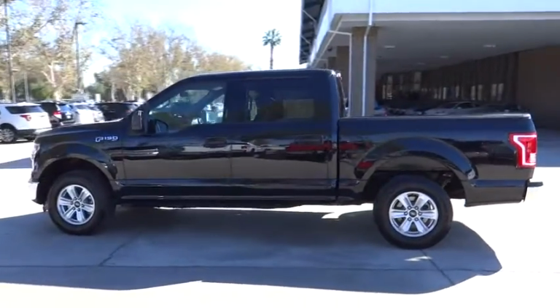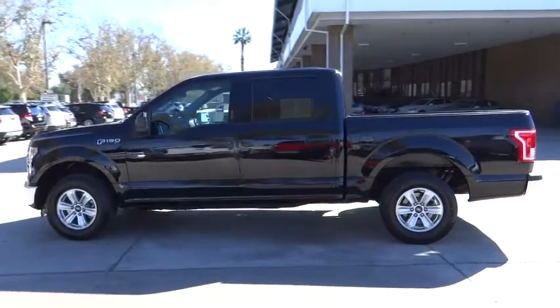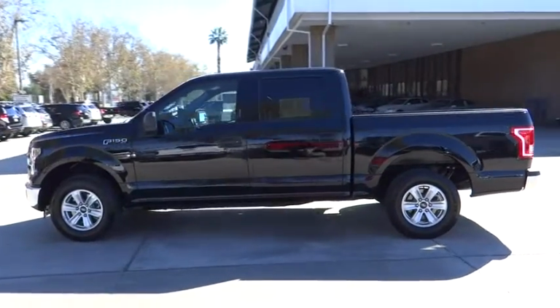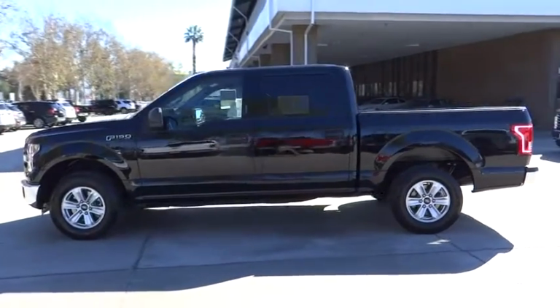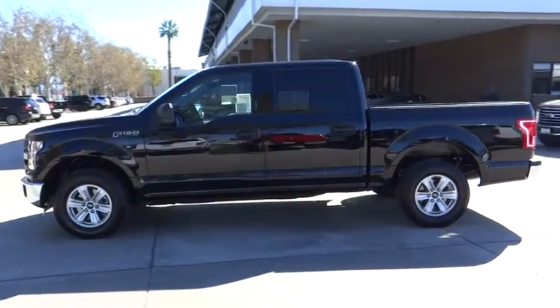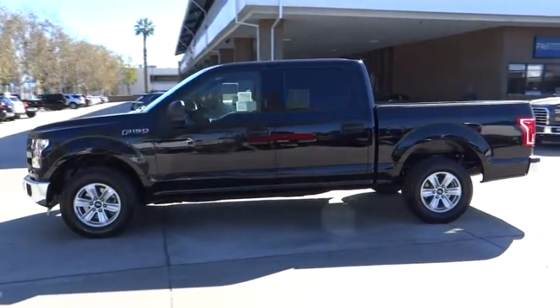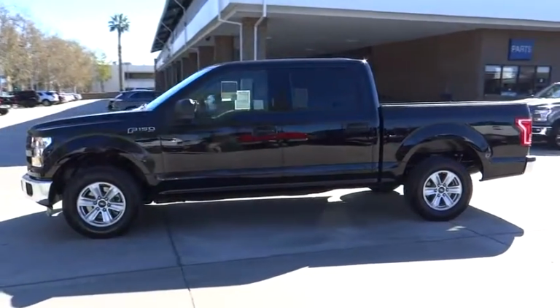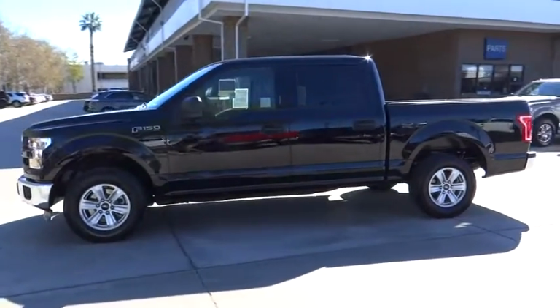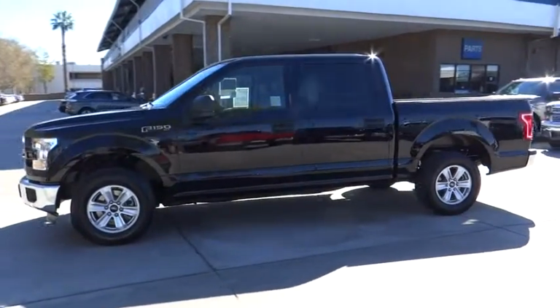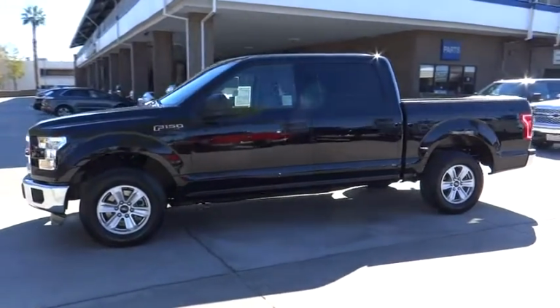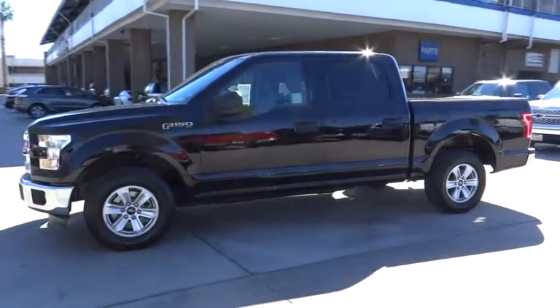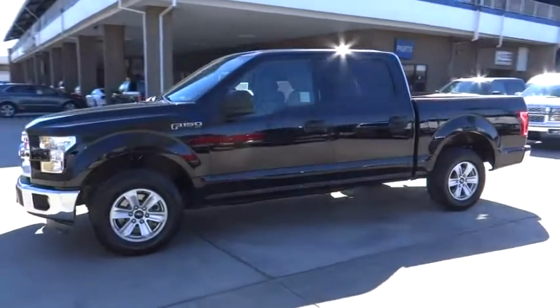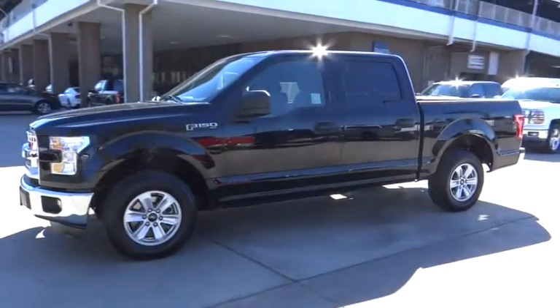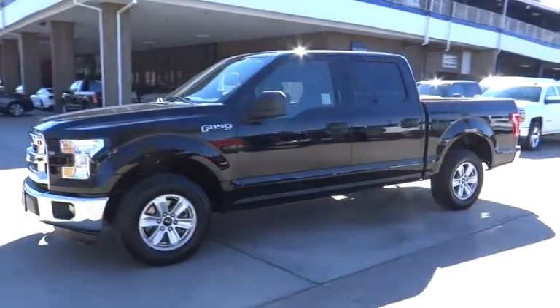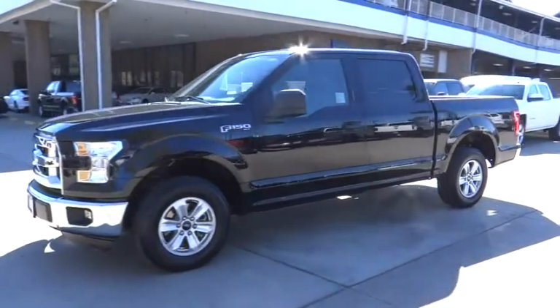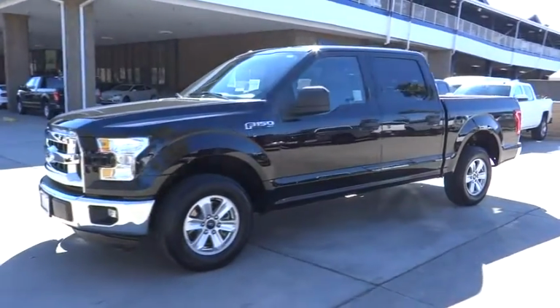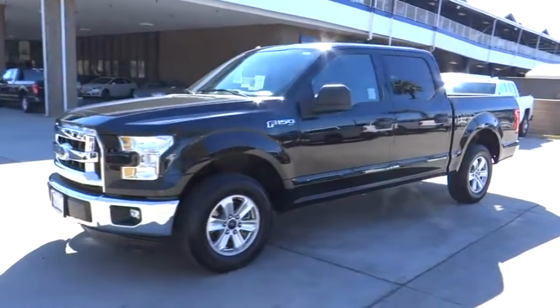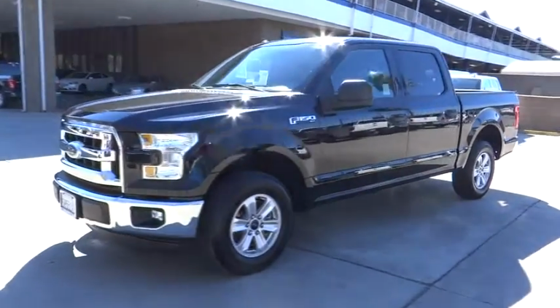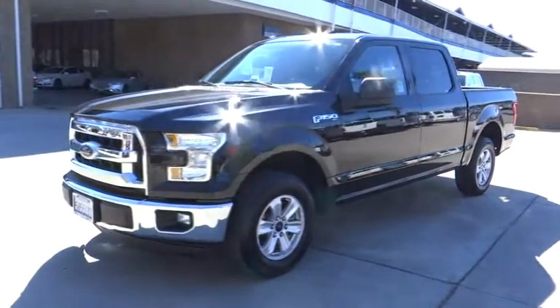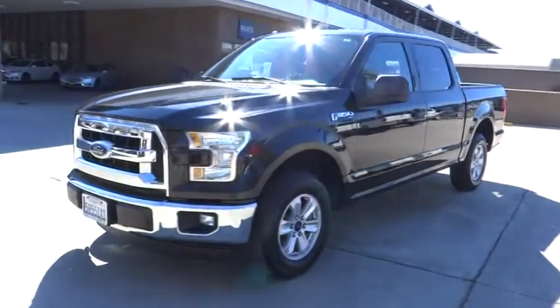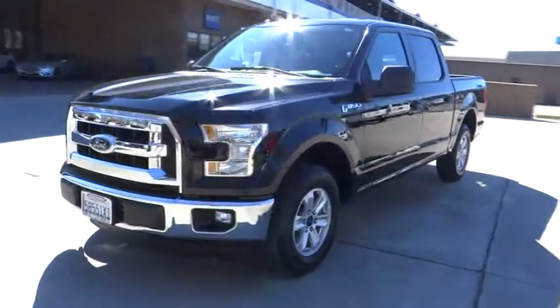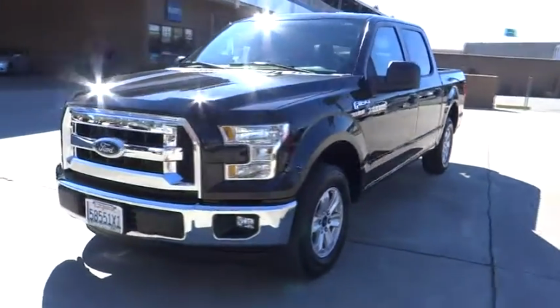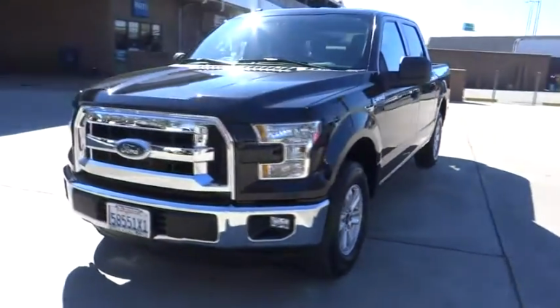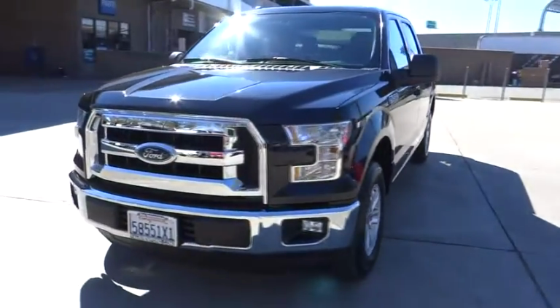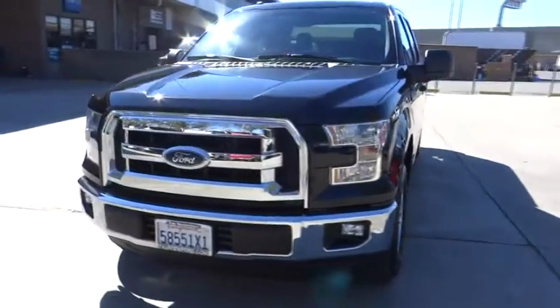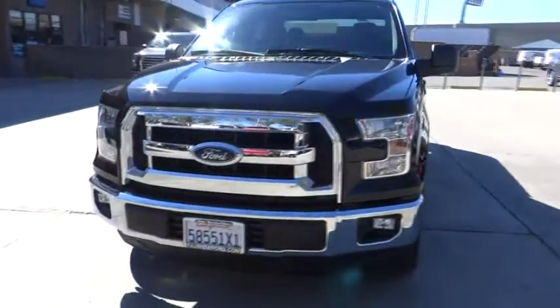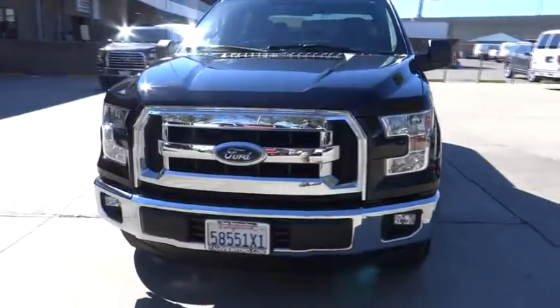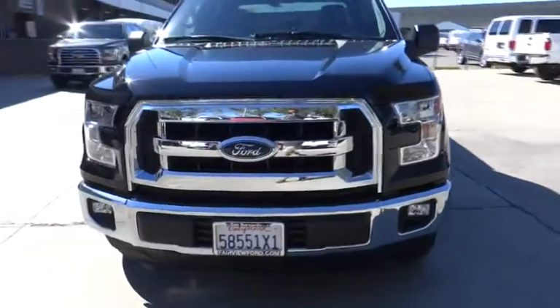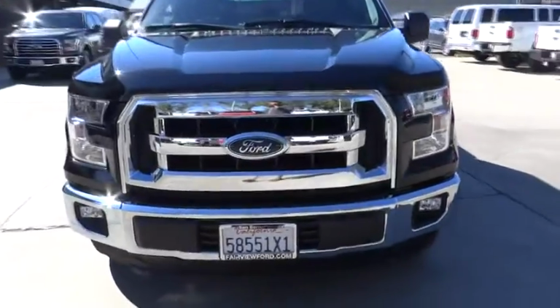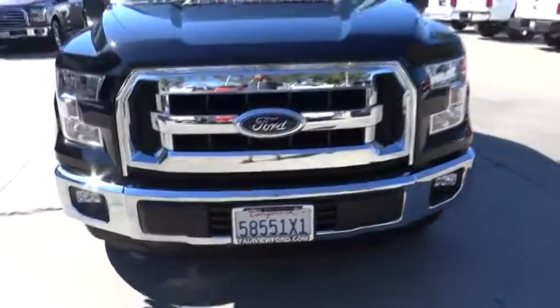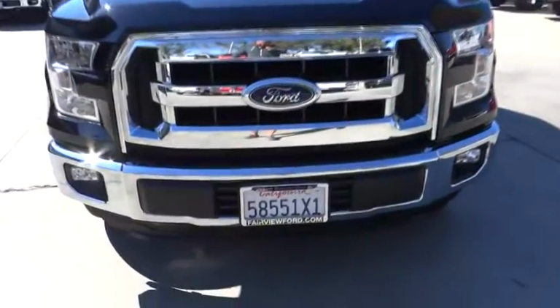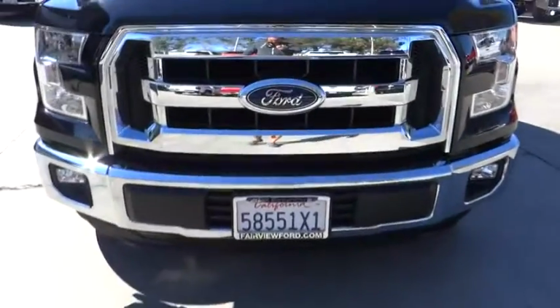Aluminum wheels. Floor mats. Four-wheel disc brakes. AM/FM stereo radio. Power door locks. Child safety locks. Fog lamps. Passenger airbag. Power windows. CD player.